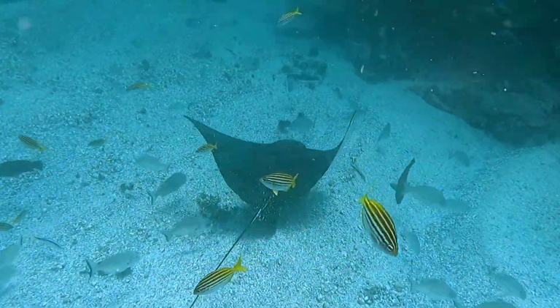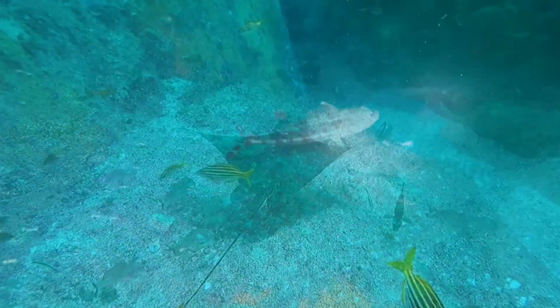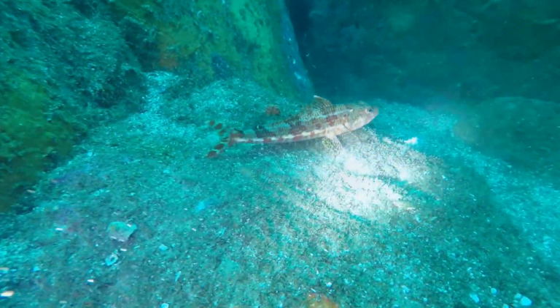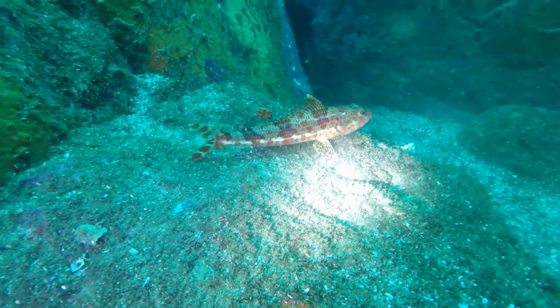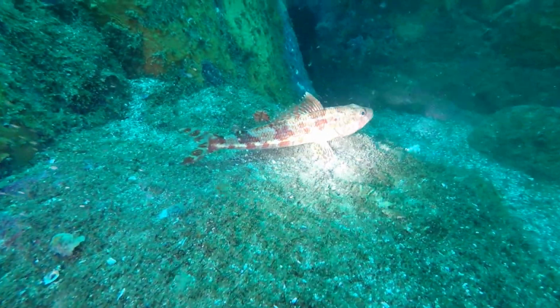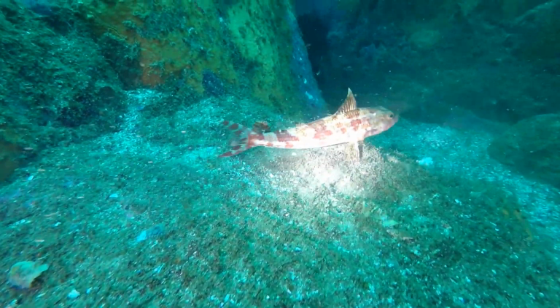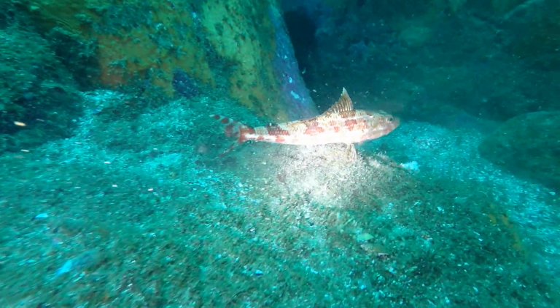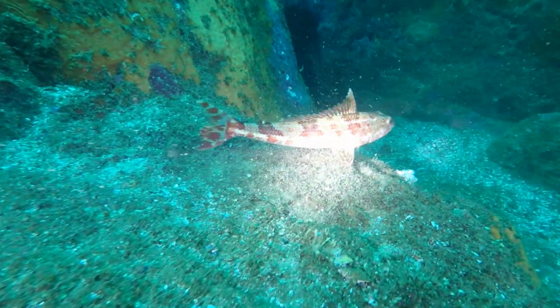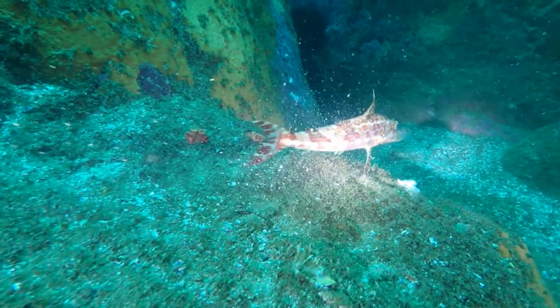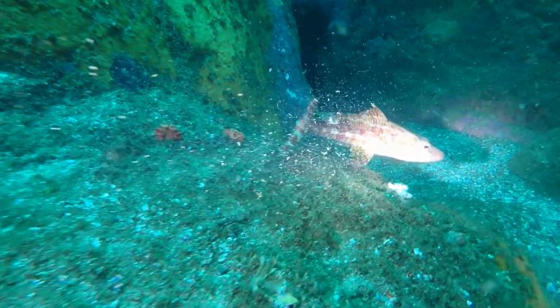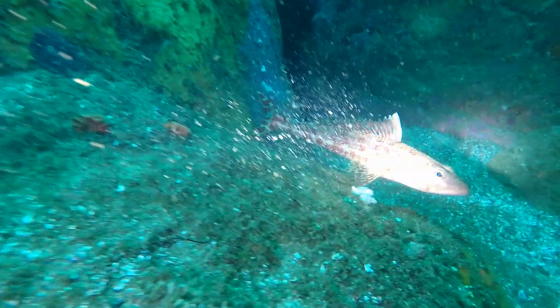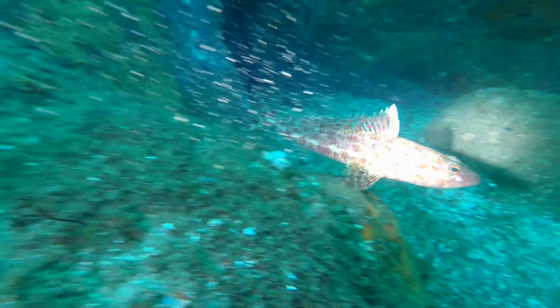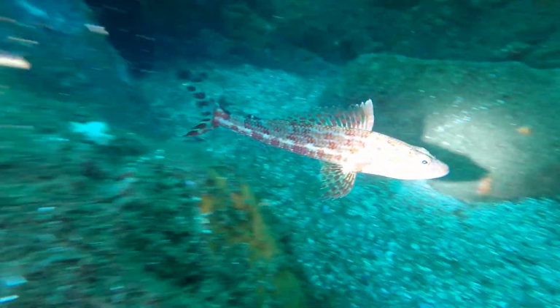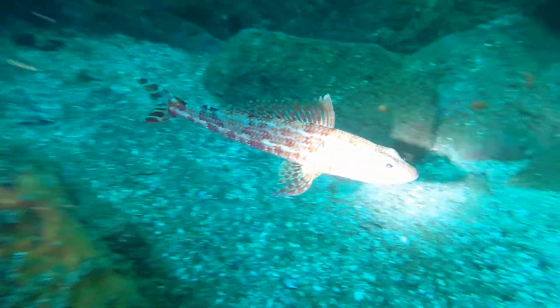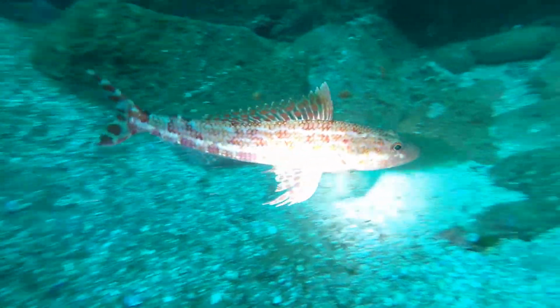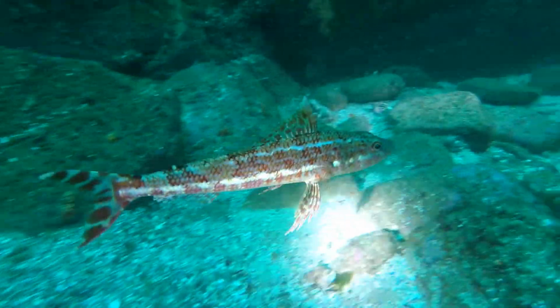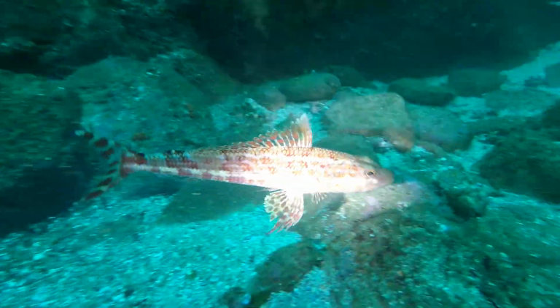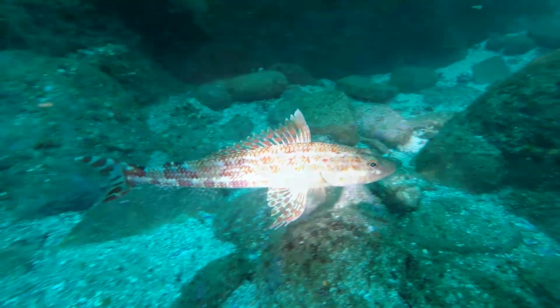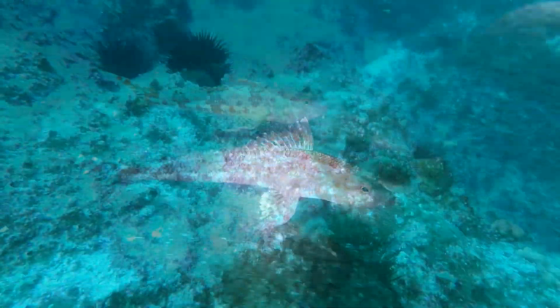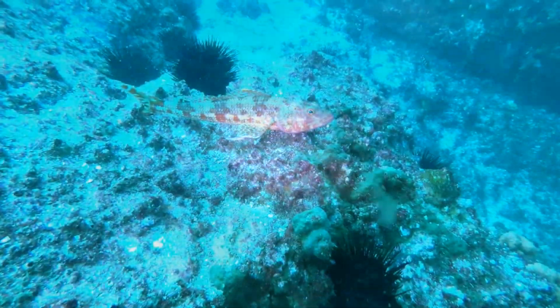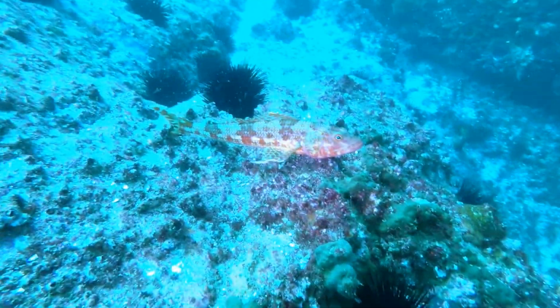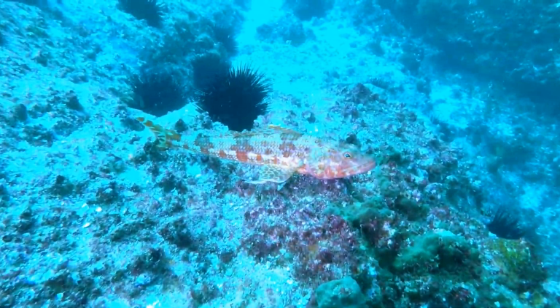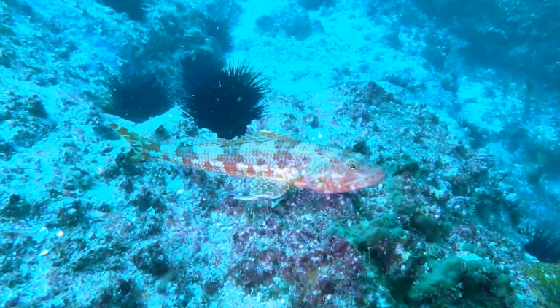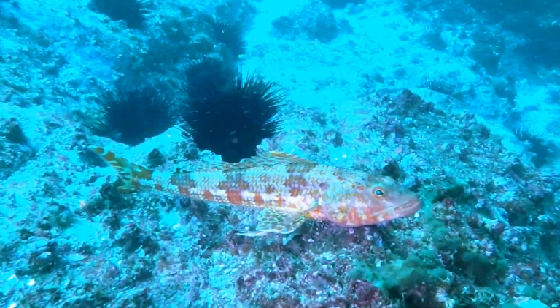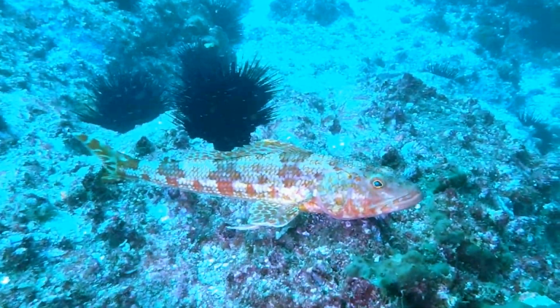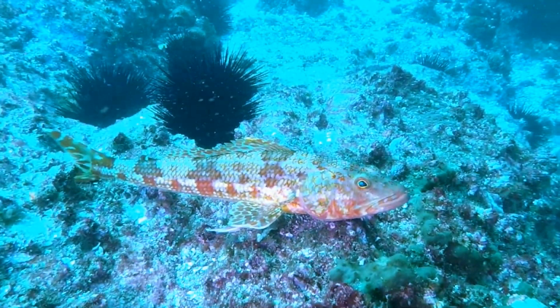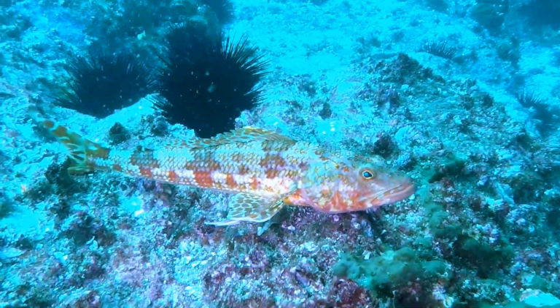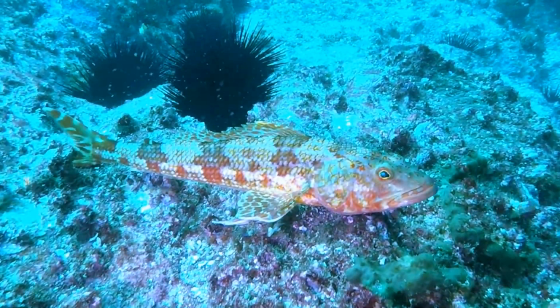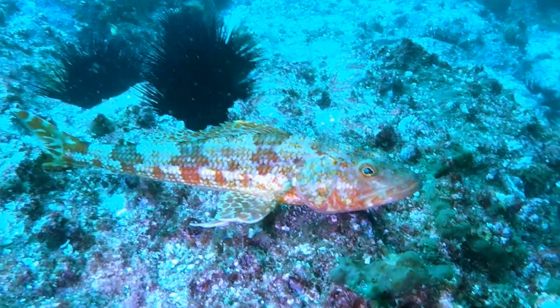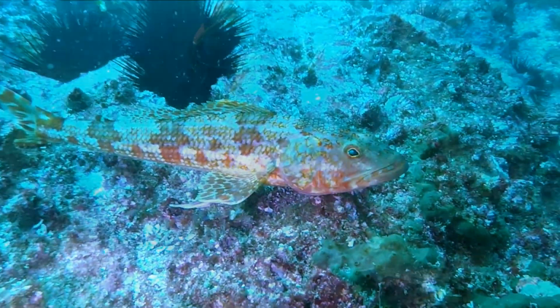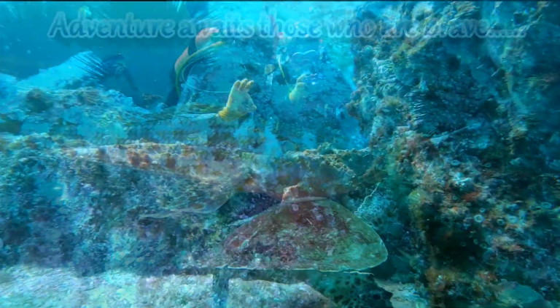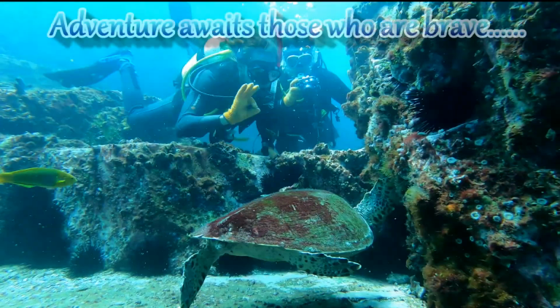This fish is called a lizard fish. They can grow up to 60cm in length and have a slender, somewhat cylindrical body that superficially resembles those of lizards. They prefer sandy environments and typically have body colours that help to camouflage them.